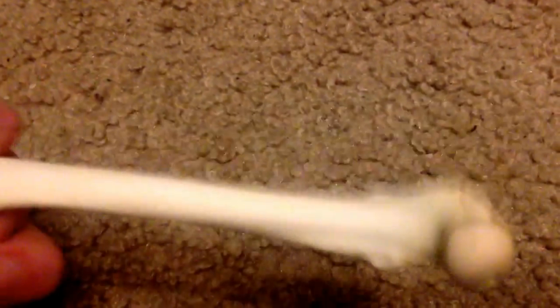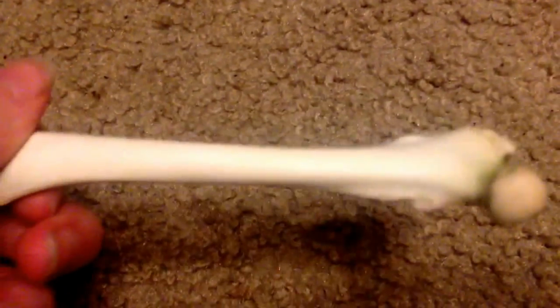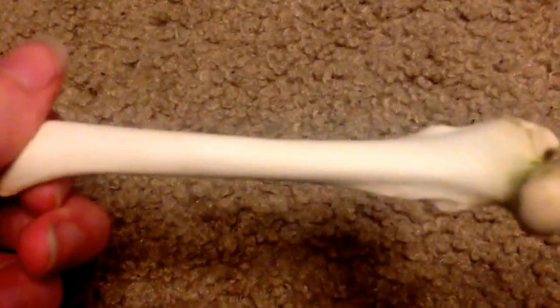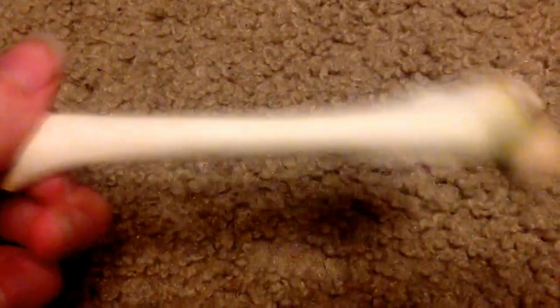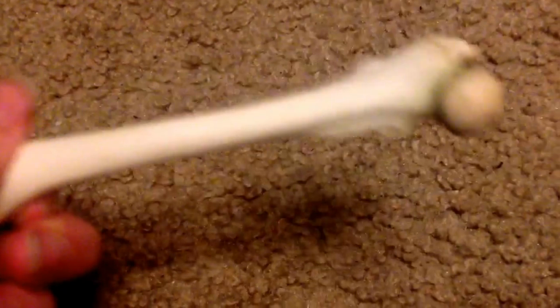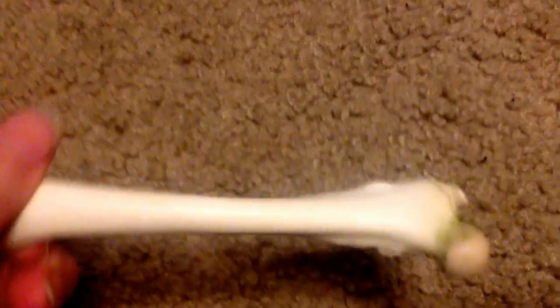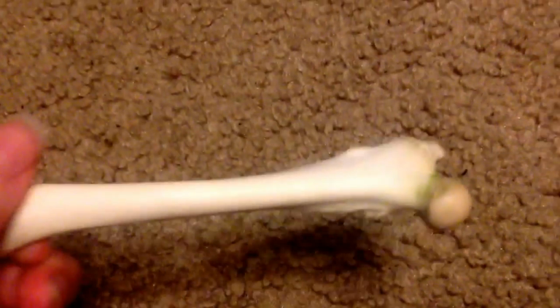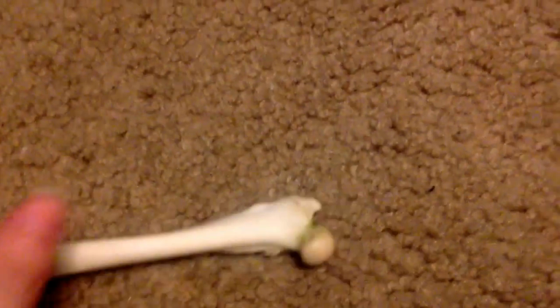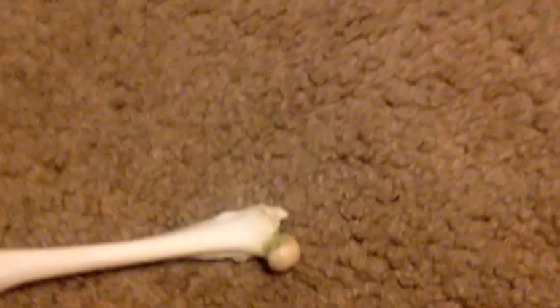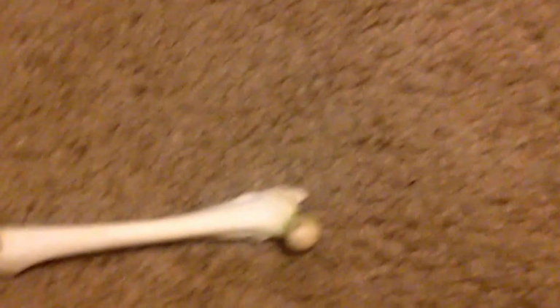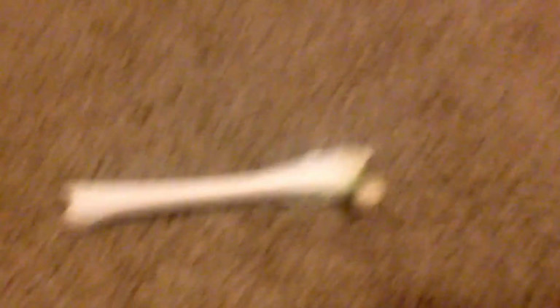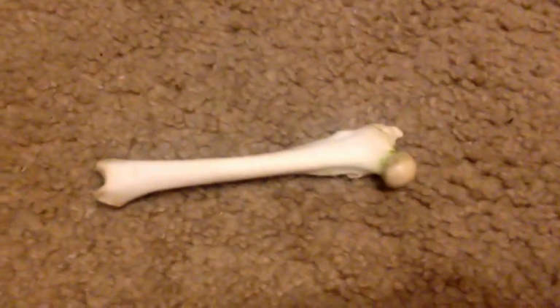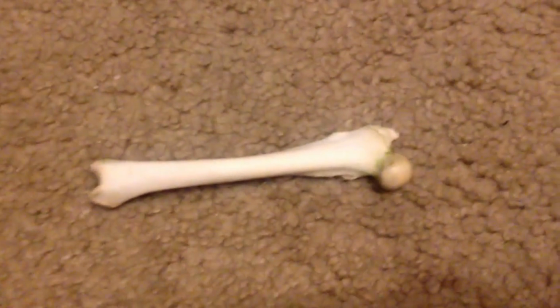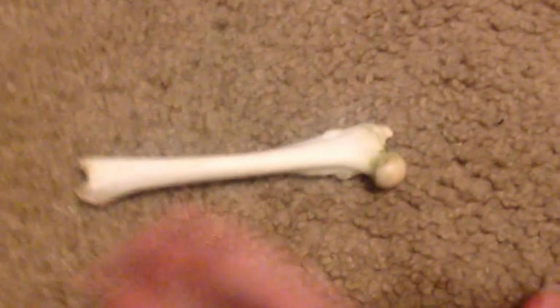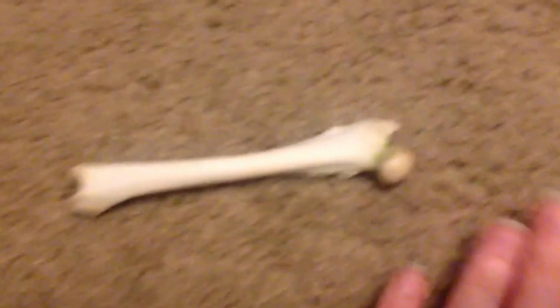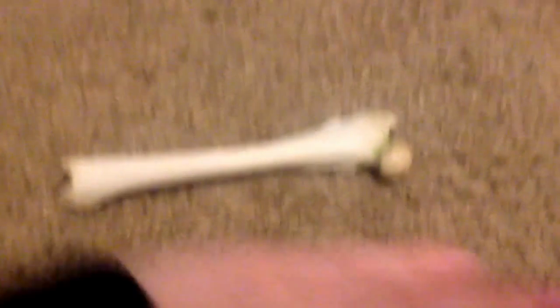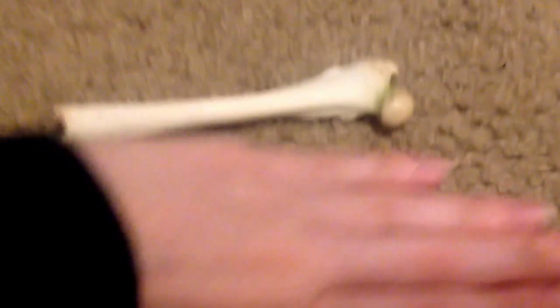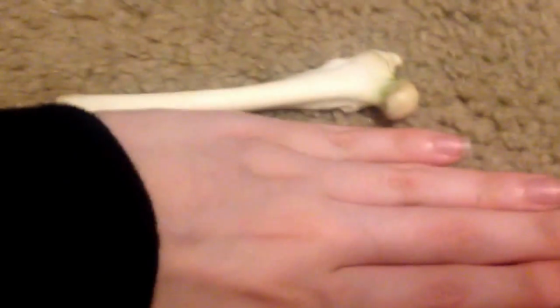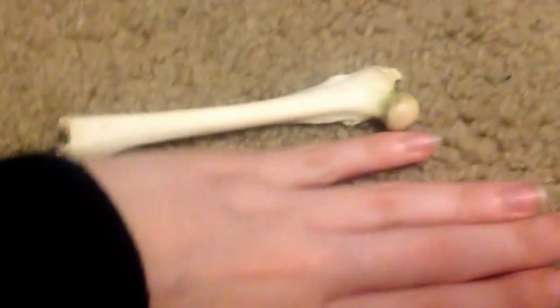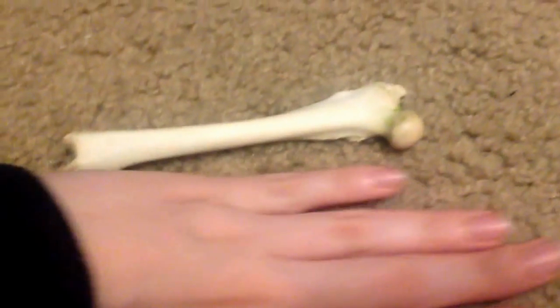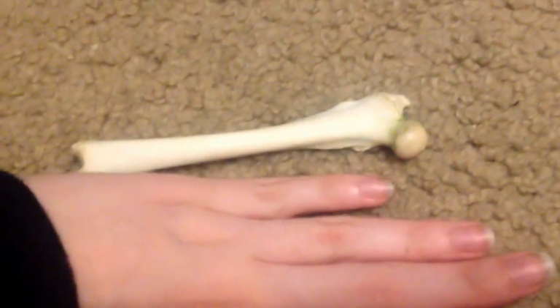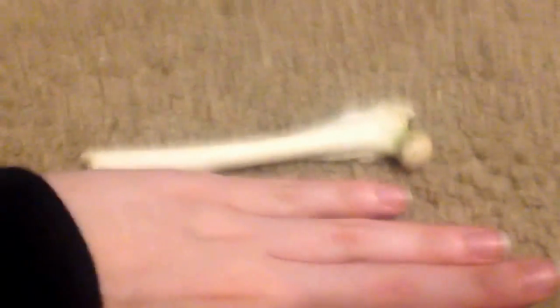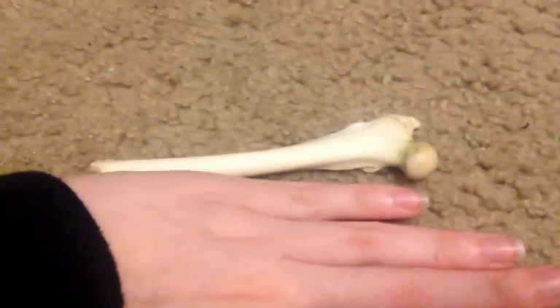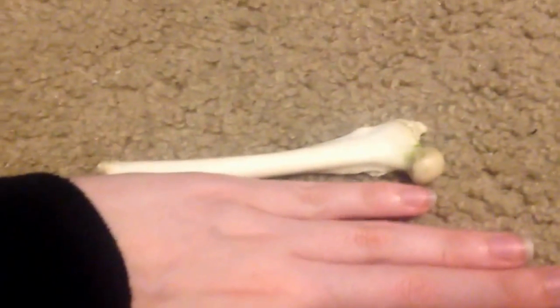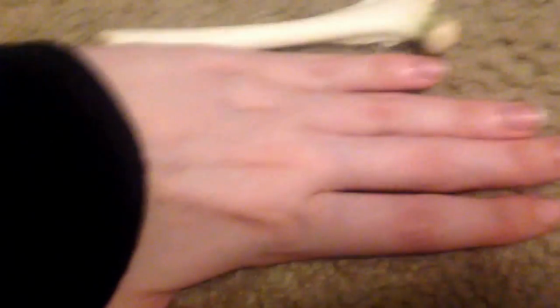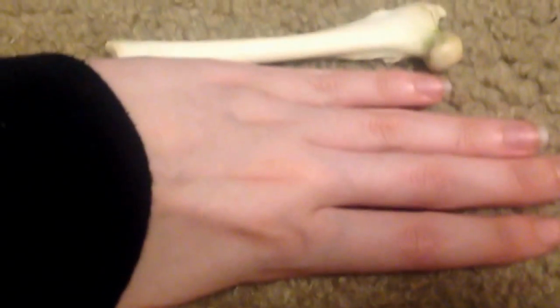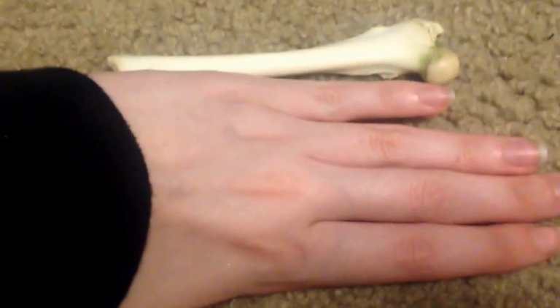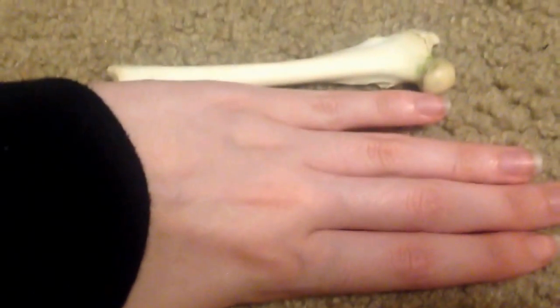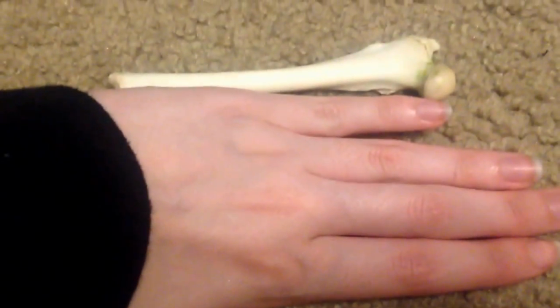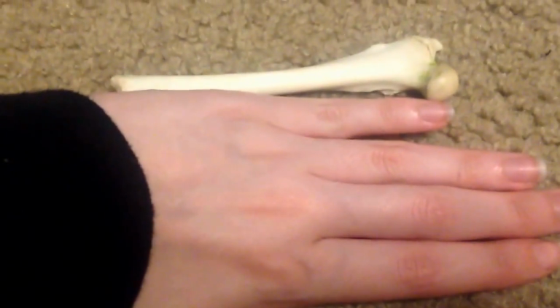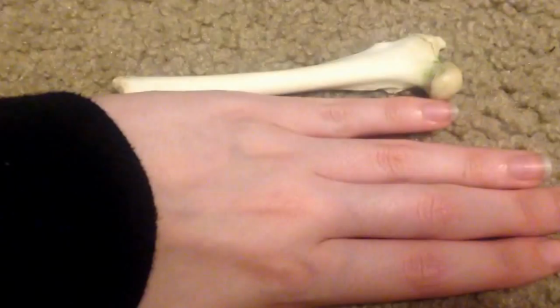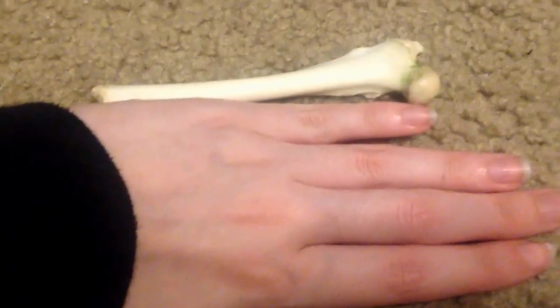Very easy, very small. It's like the size of my pinky — my entire pinky slash hand.